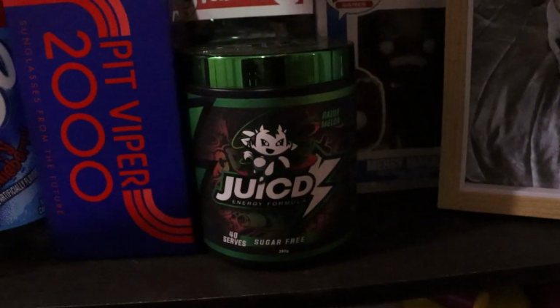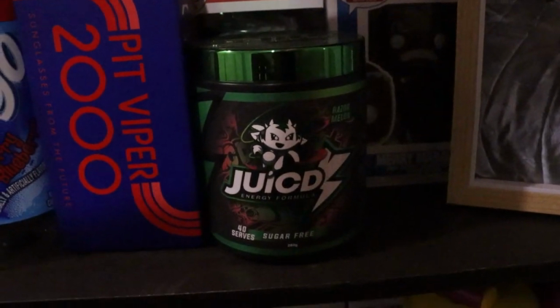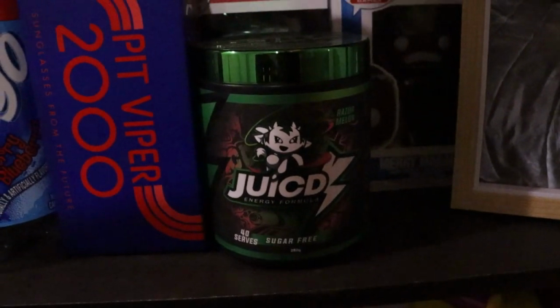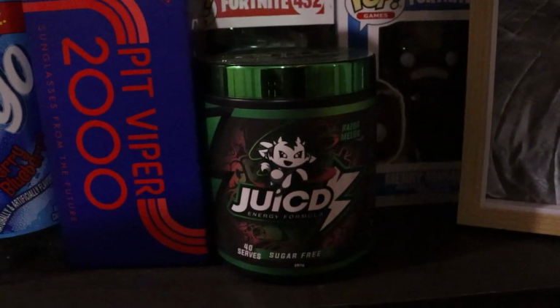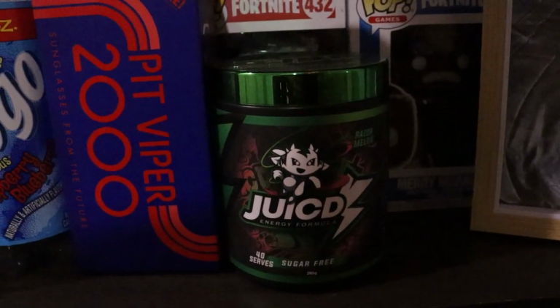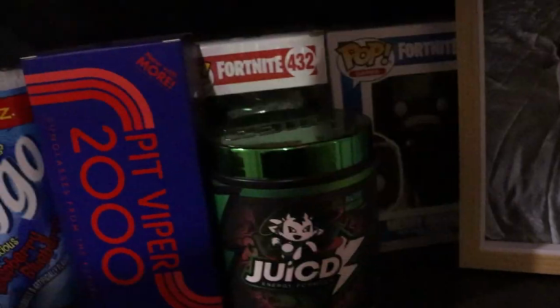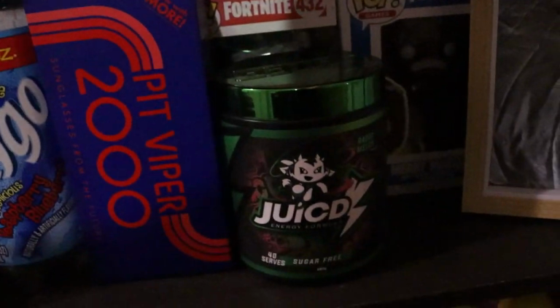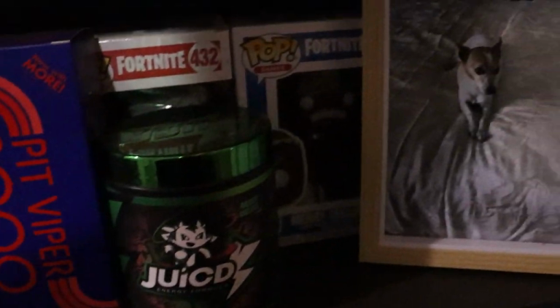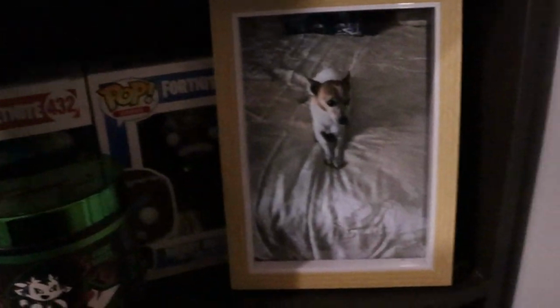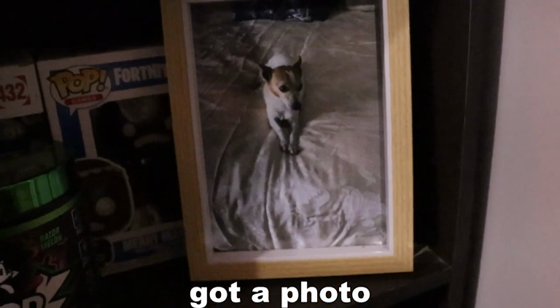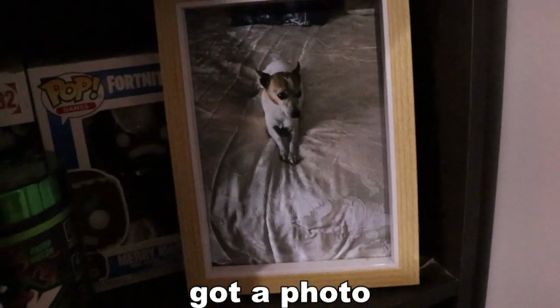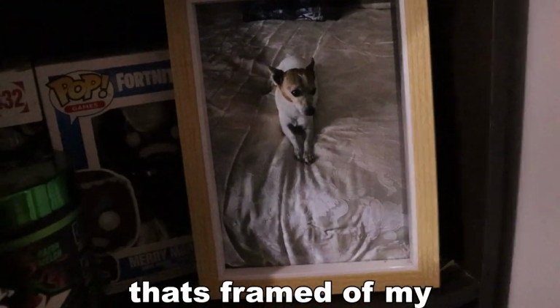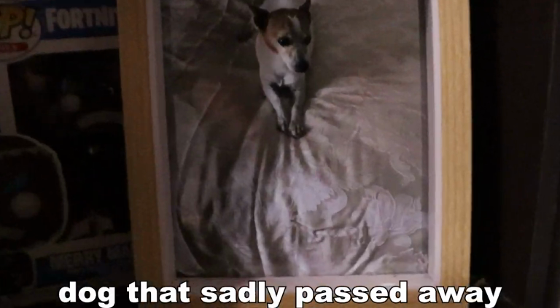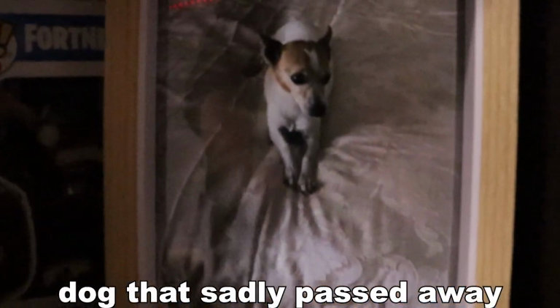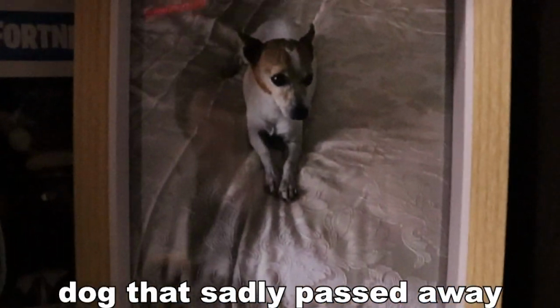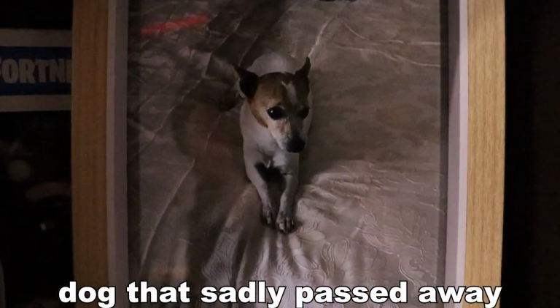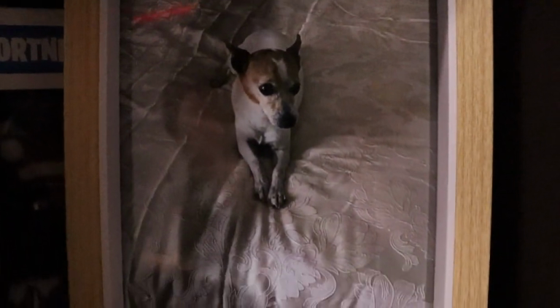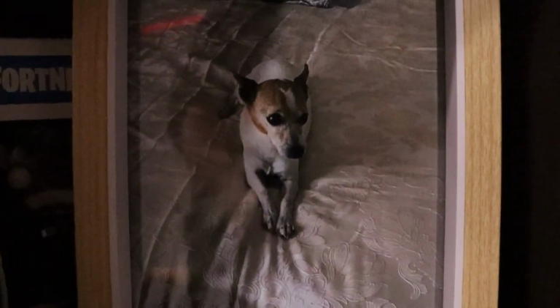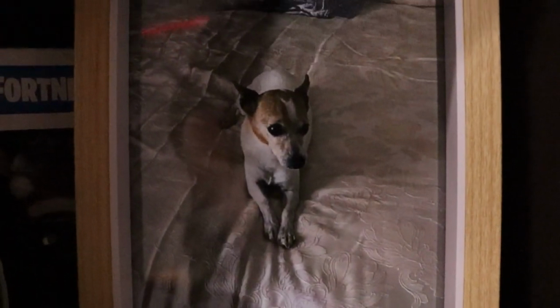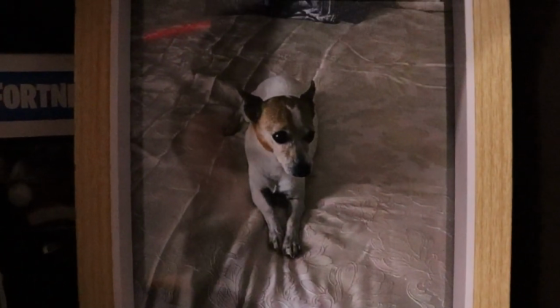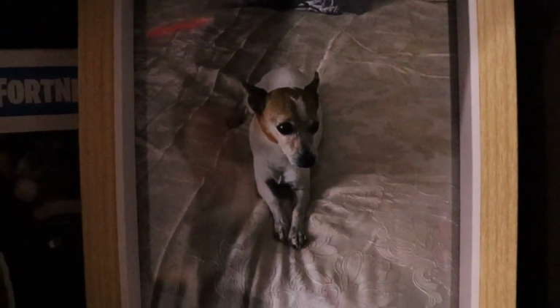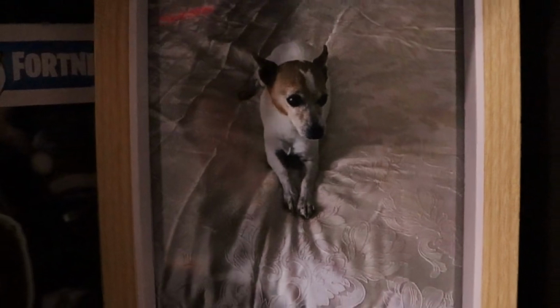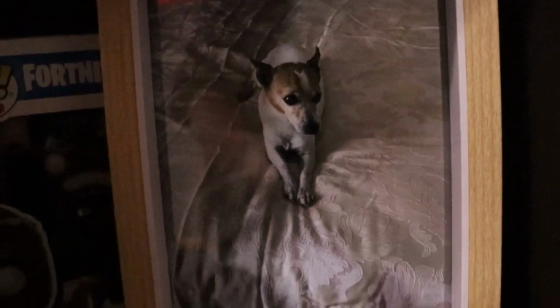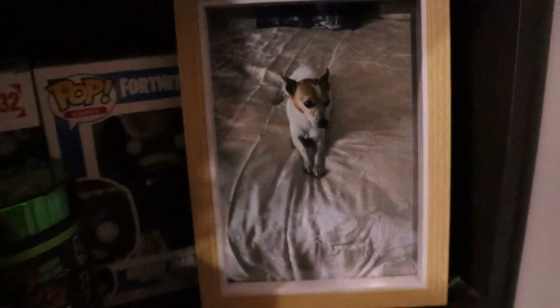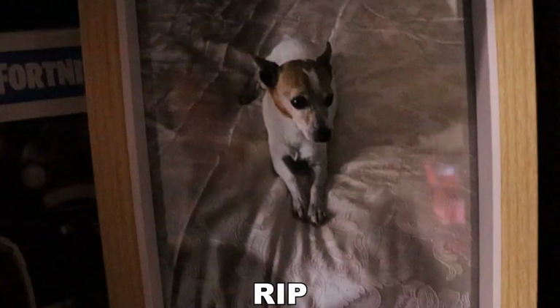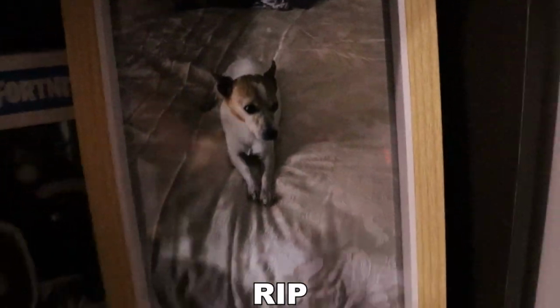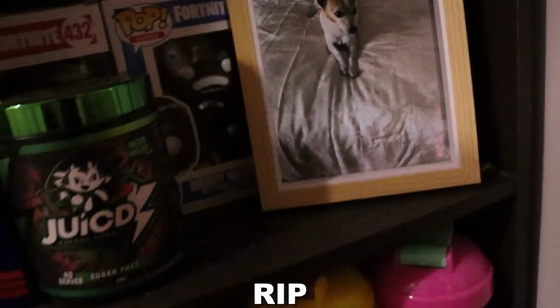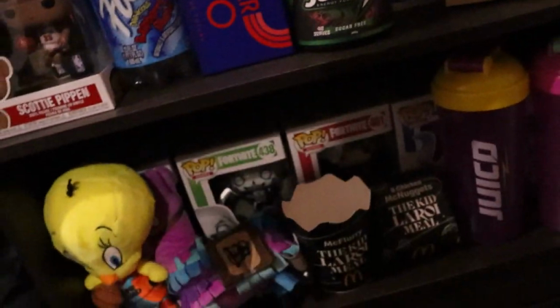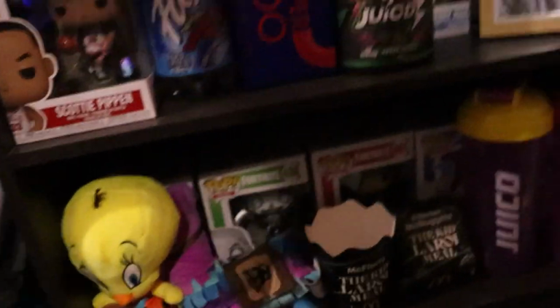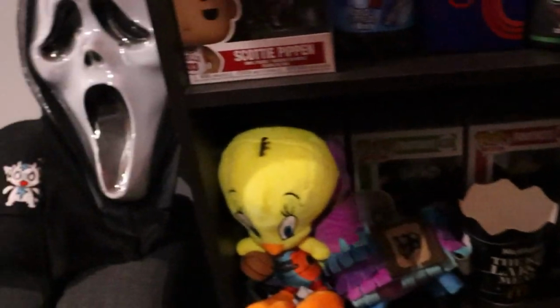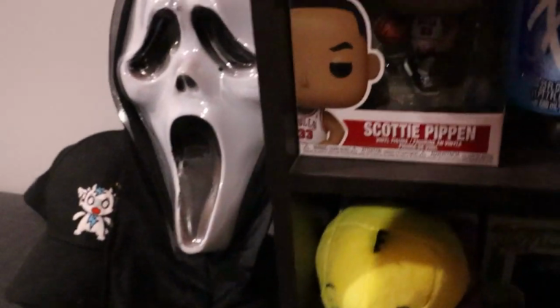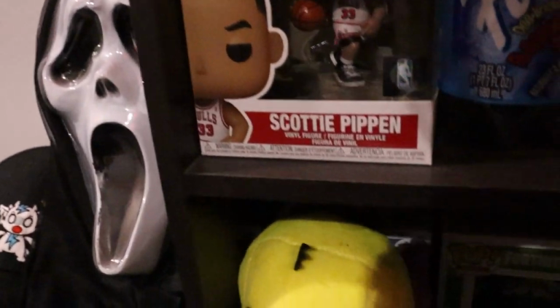I've got my box for my Pit Vipers — inside is my Pit Vipers, but if you want to see what those look like, go to my Pit Vipers video. I've got an empty Juiced container — the powder container. I've also got a framed photo of my dog that sadly passed away in December 2020 — rest in peace.